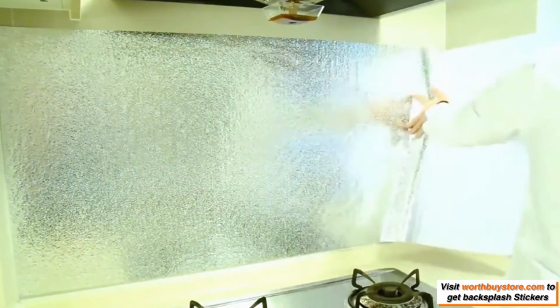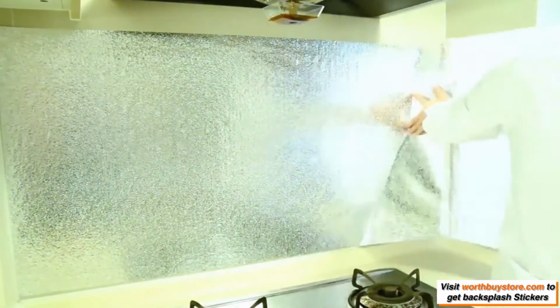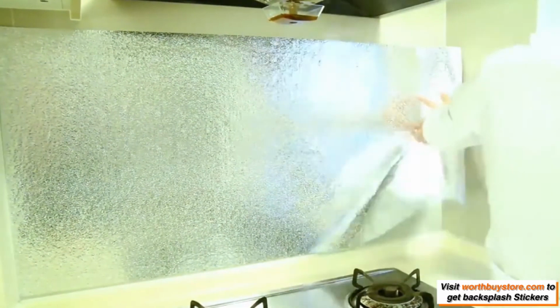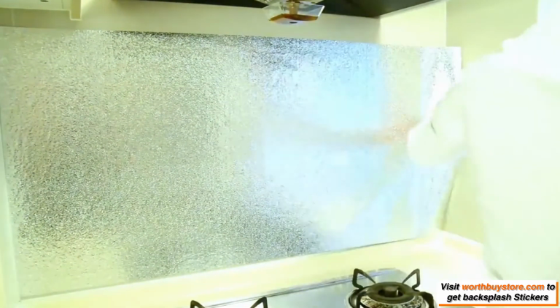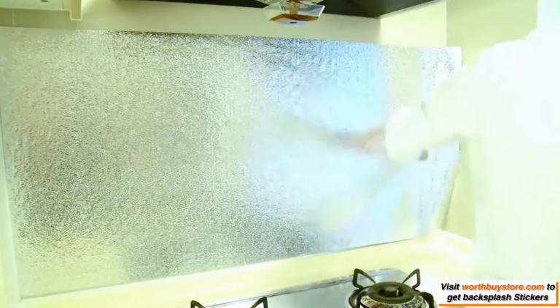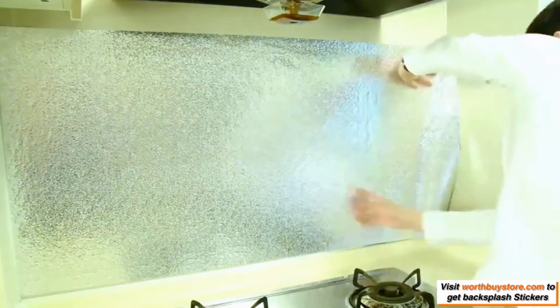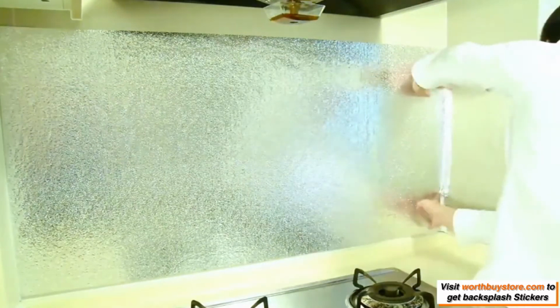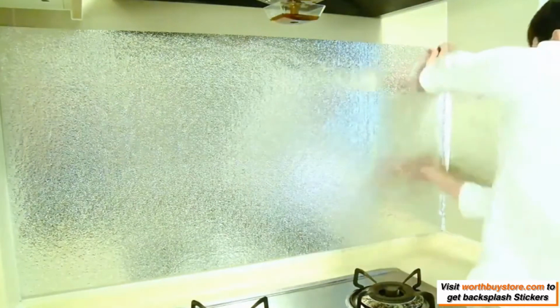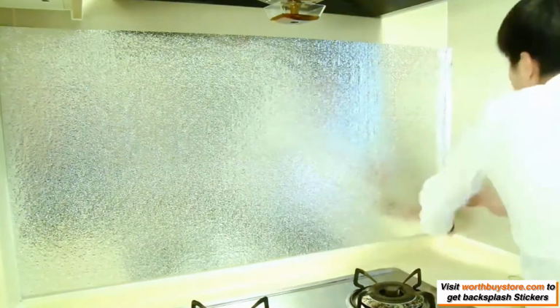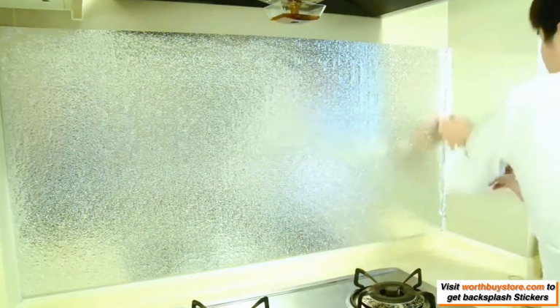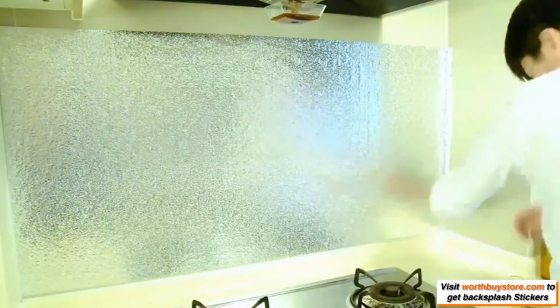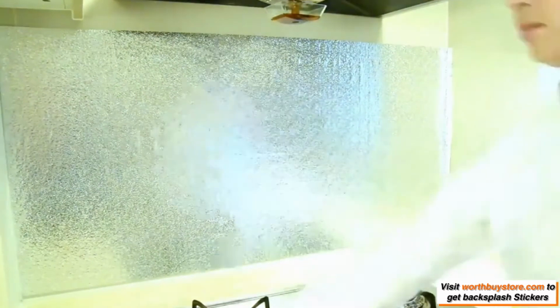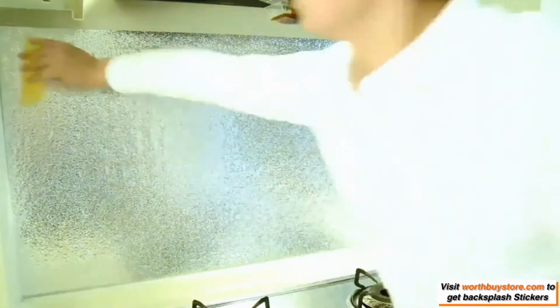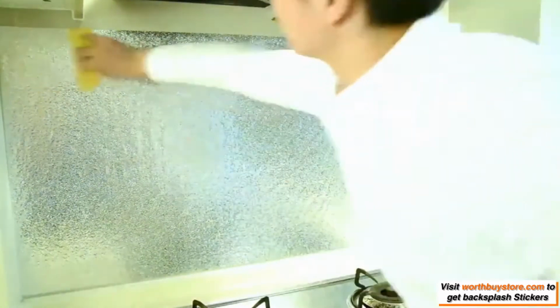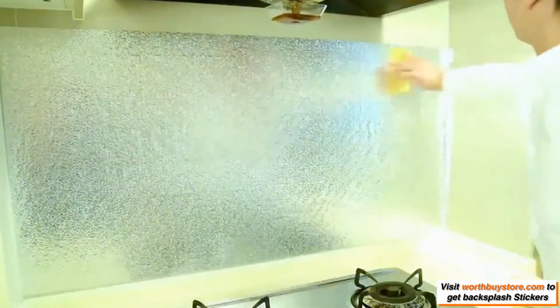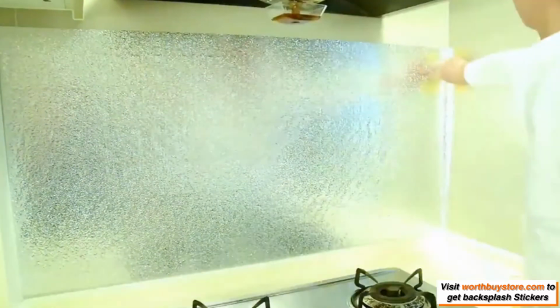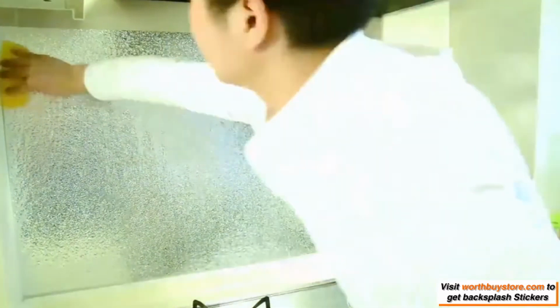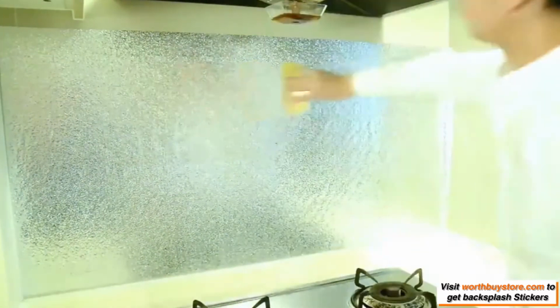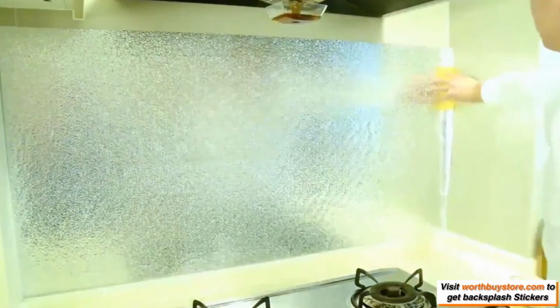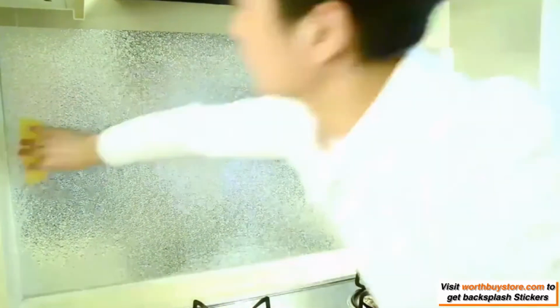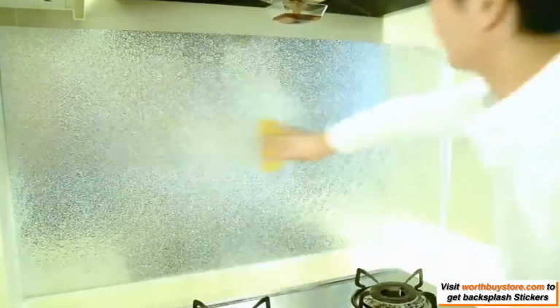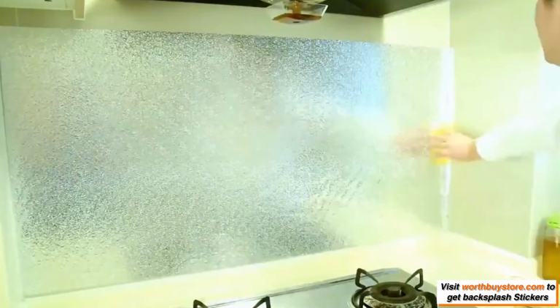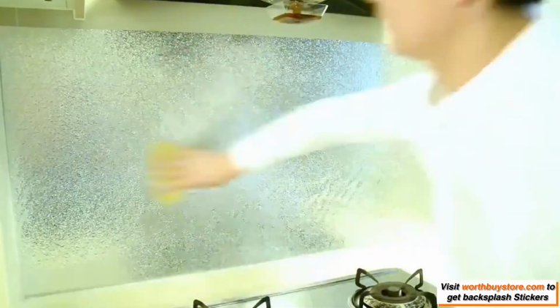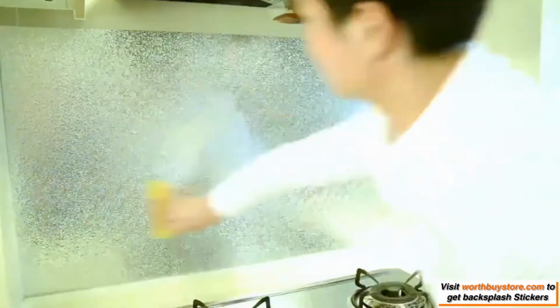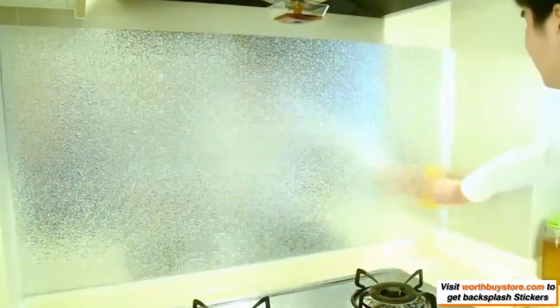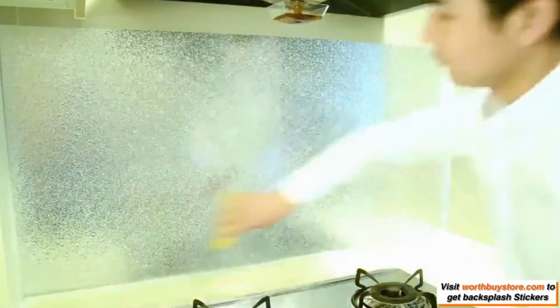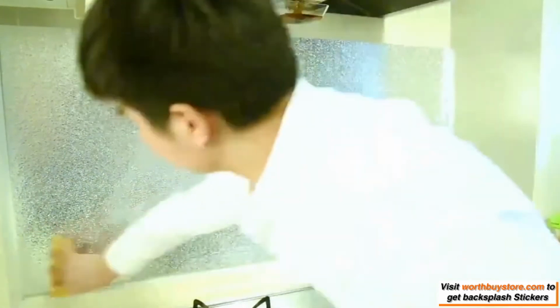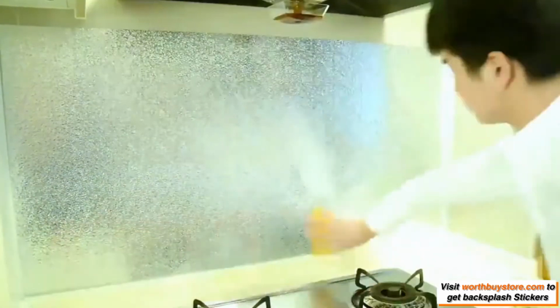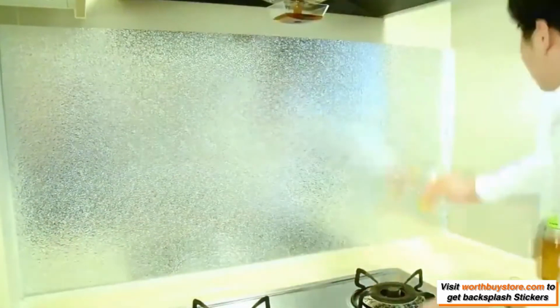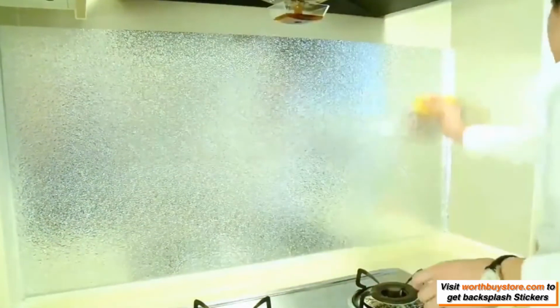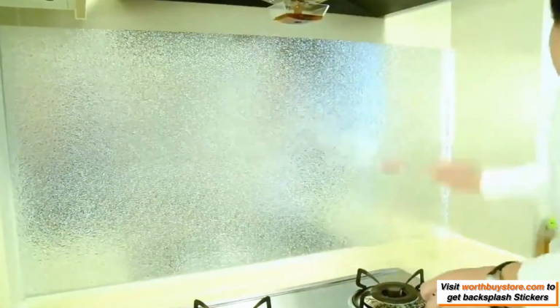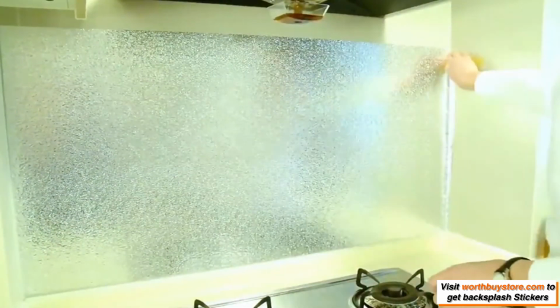Easy to apply for a quick and stylish kitchen backsplash update. This silver orange-peel texture tile can be cut to fit your space.